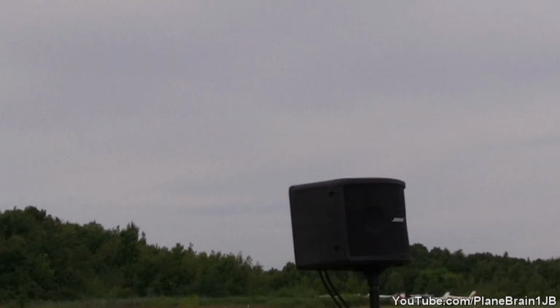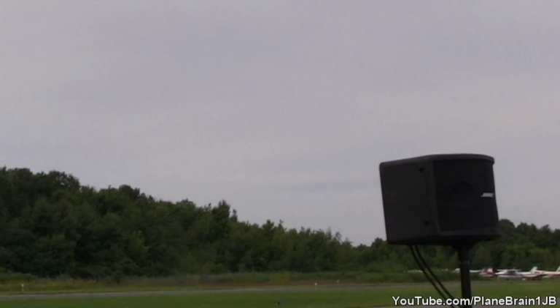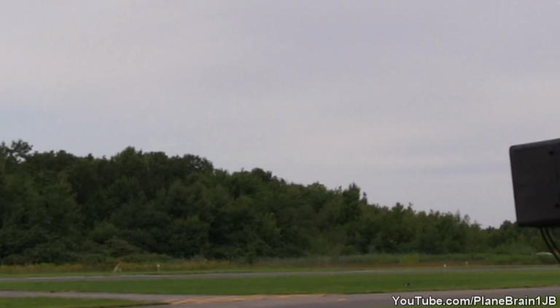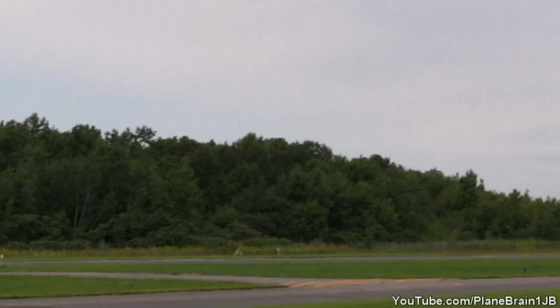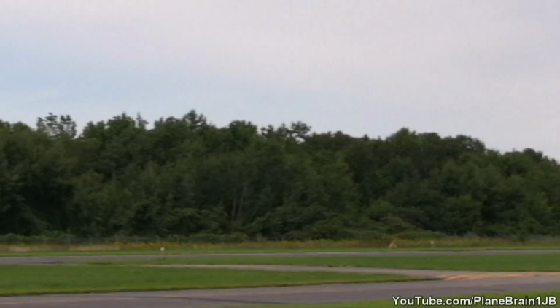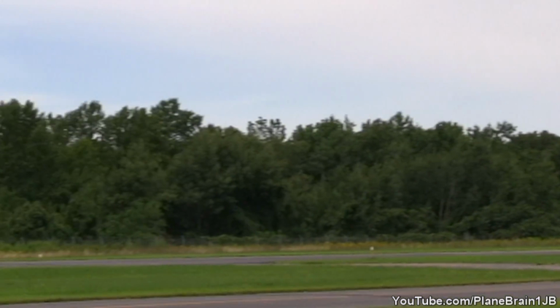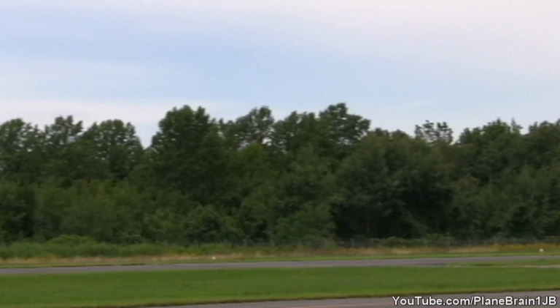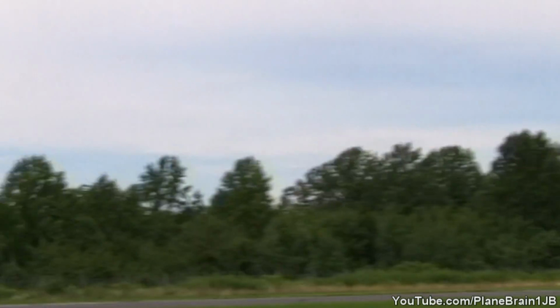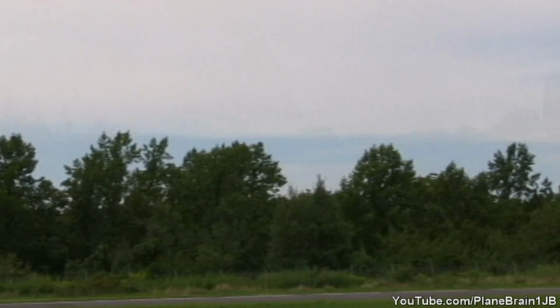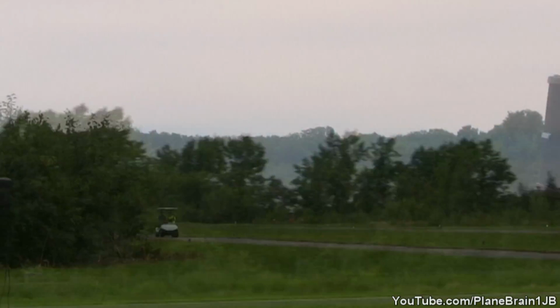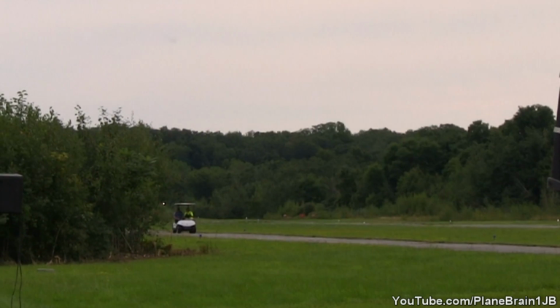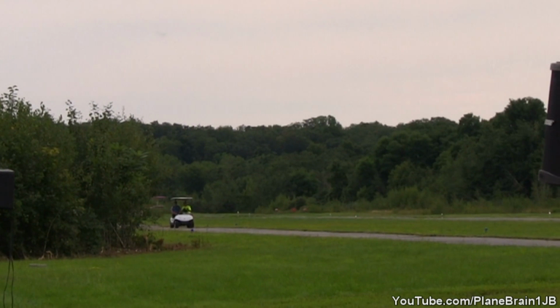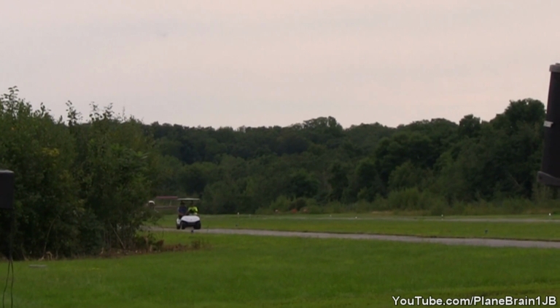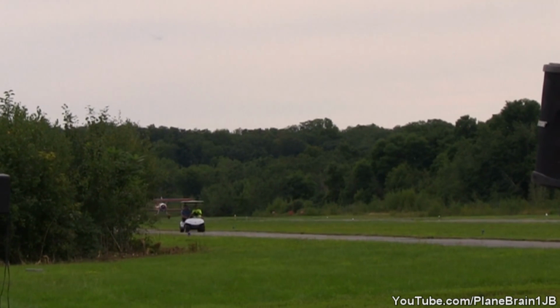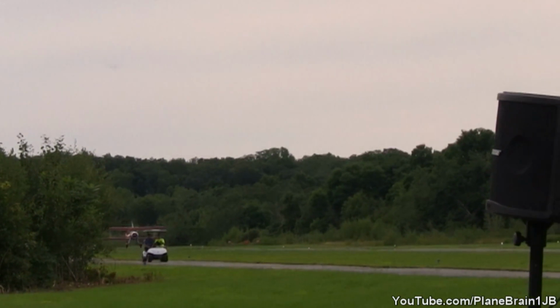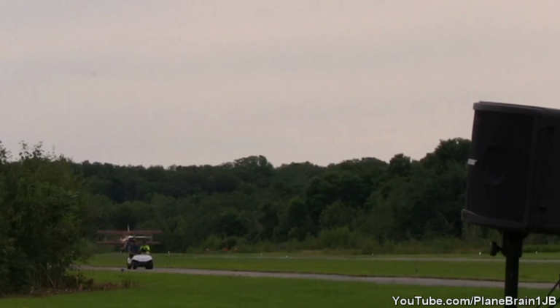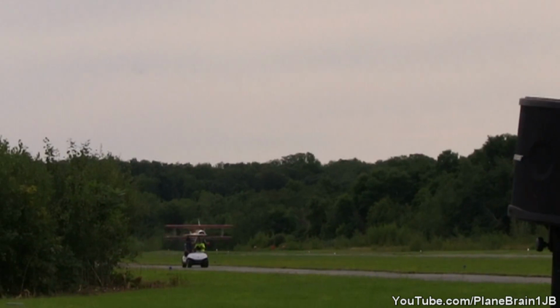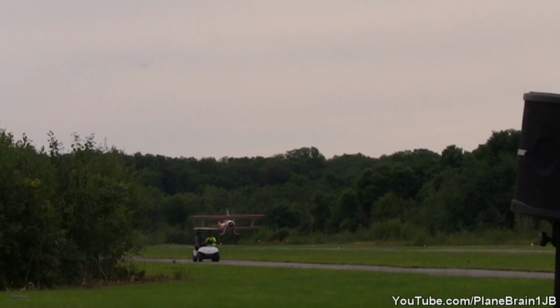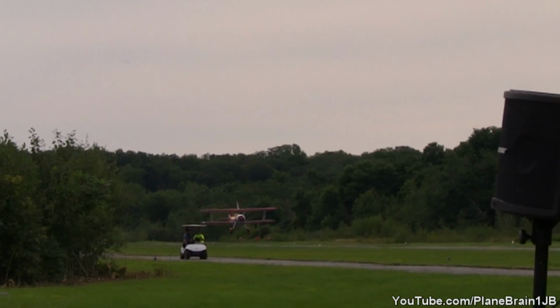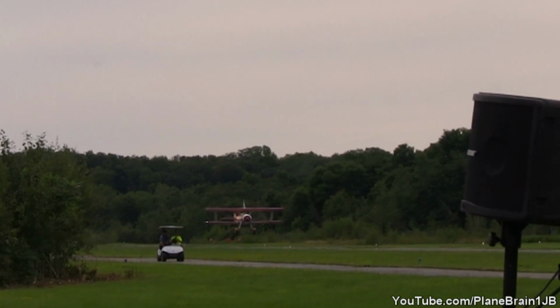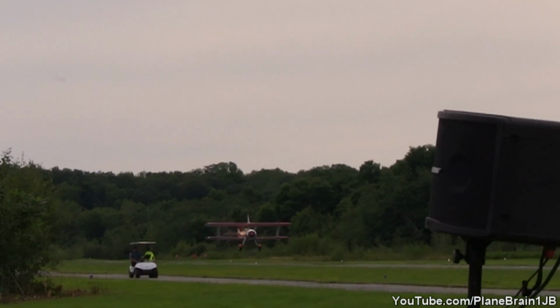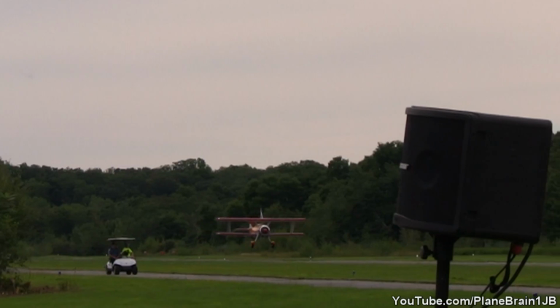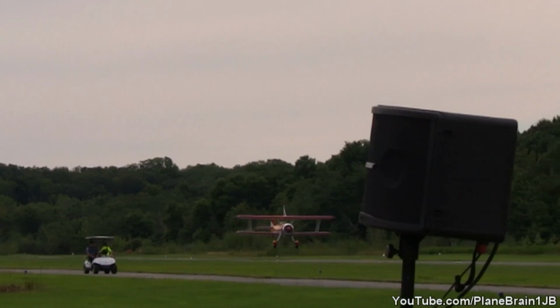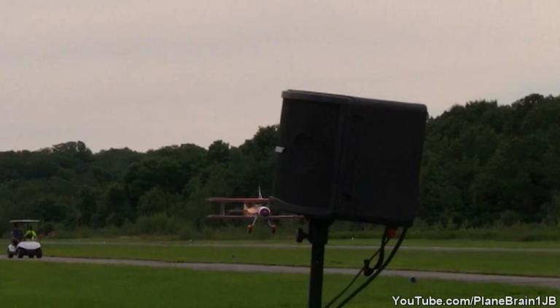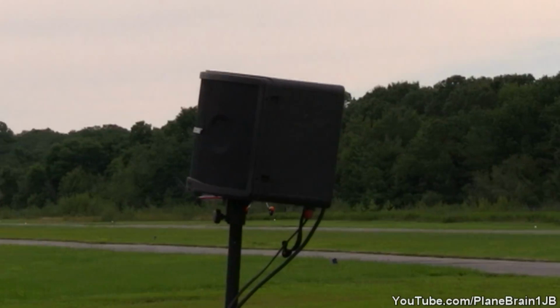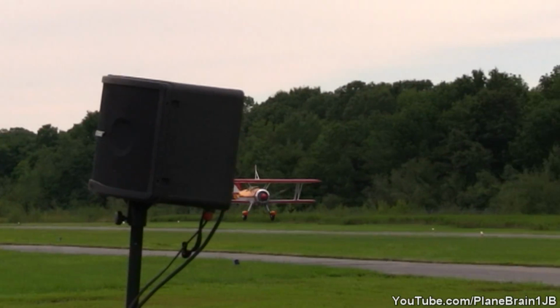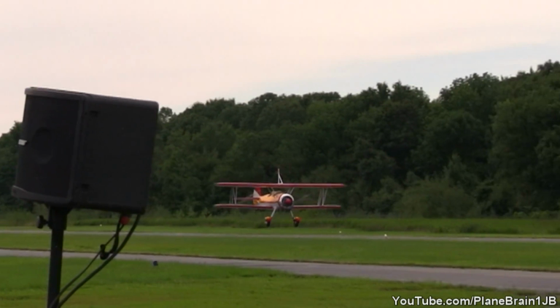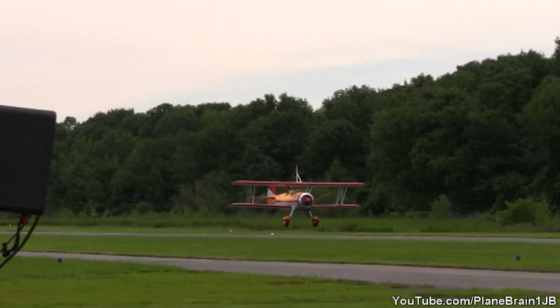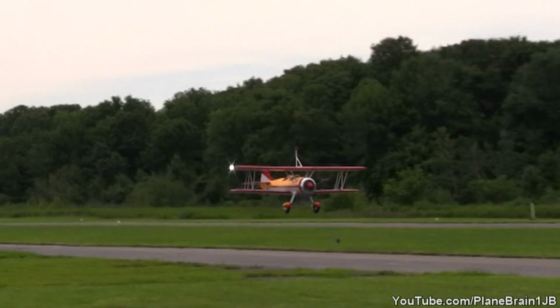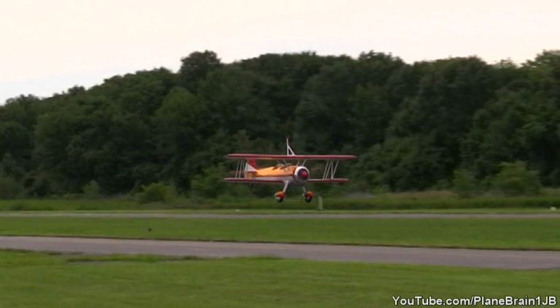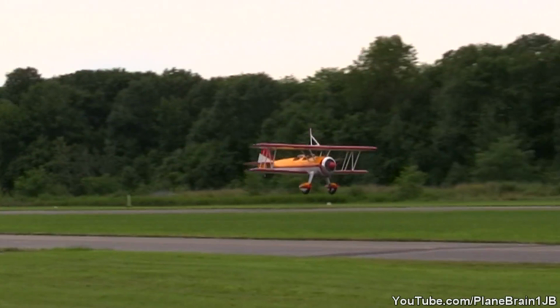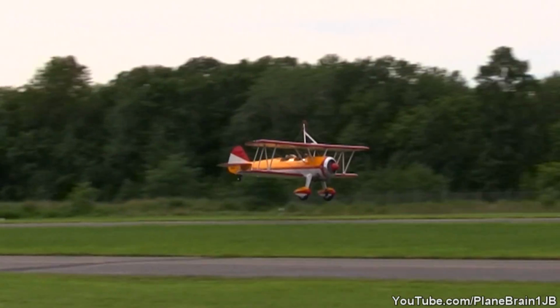You're going to get to see Jane Wicker. She's going to amaze you by climbing, walking, and hanging all over her beautiful 450-horsepower Stearman — she considers her personal time machine. On the takeoff board, Jane.